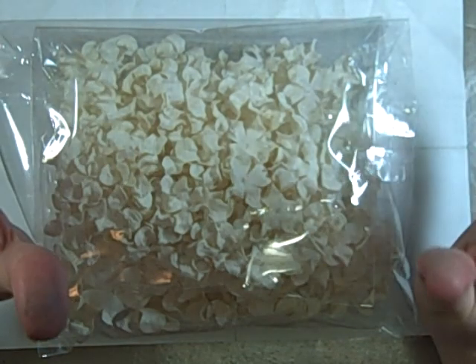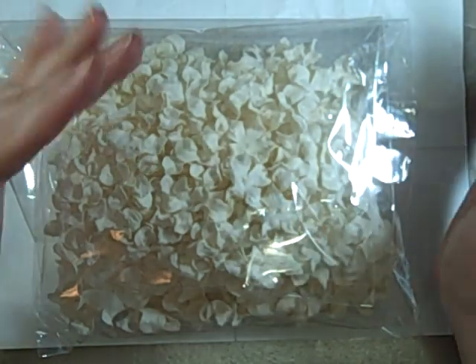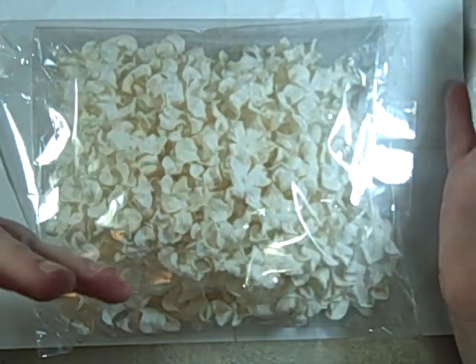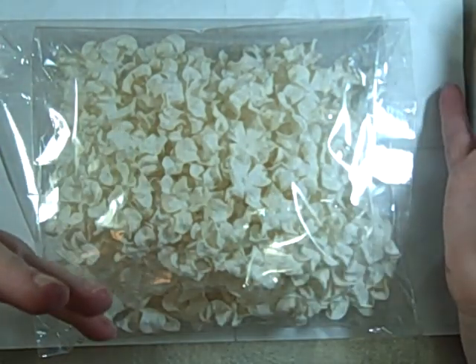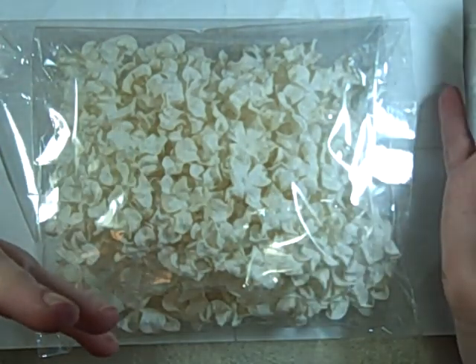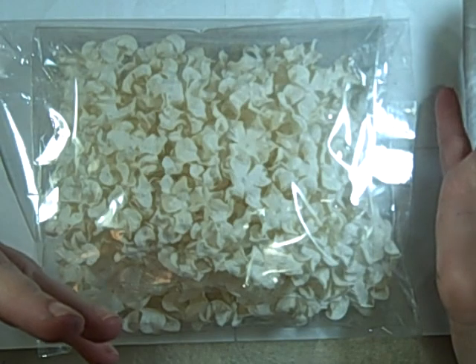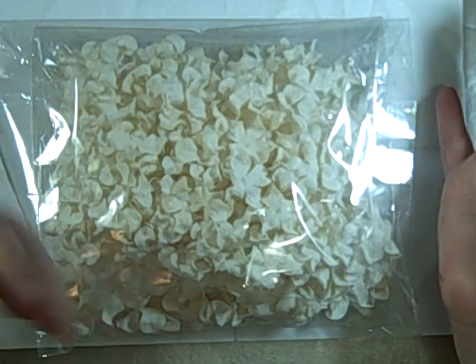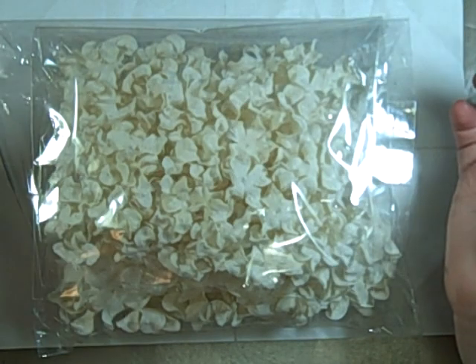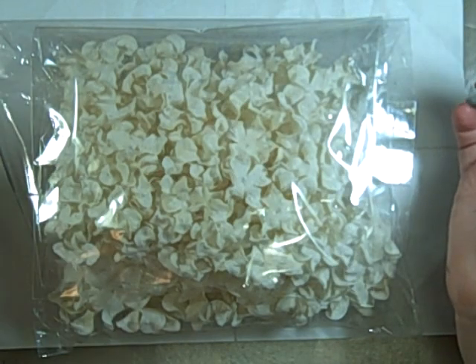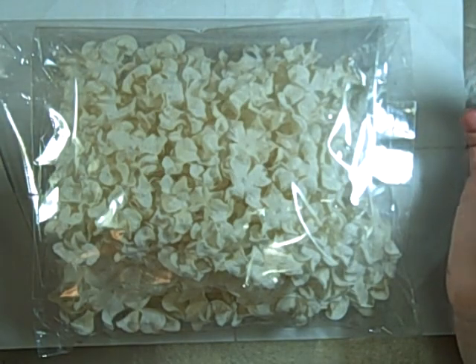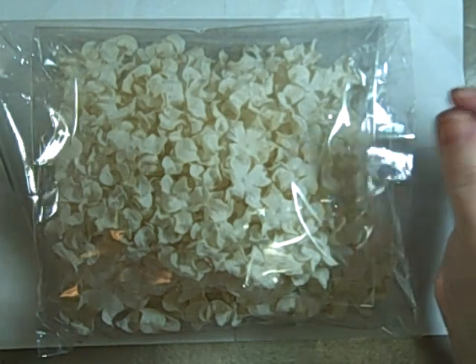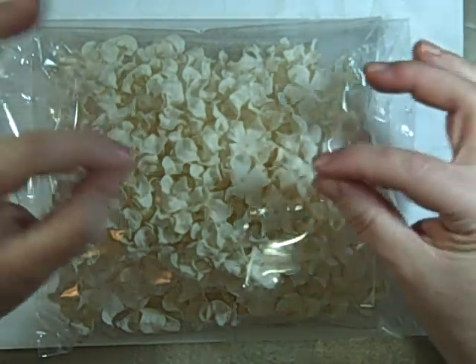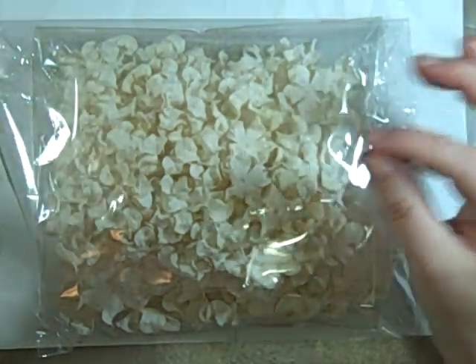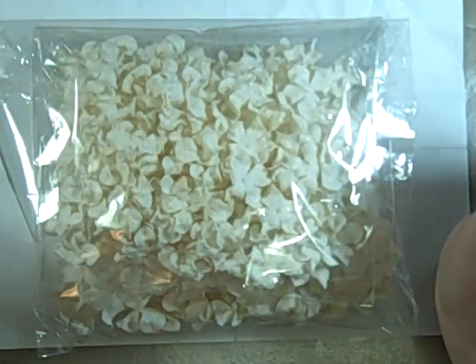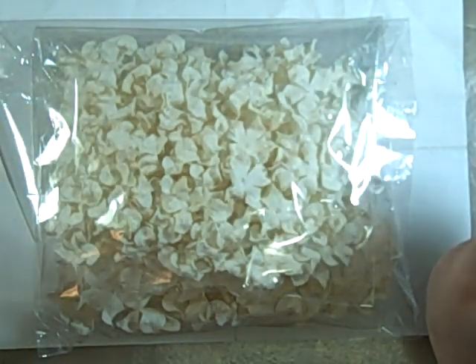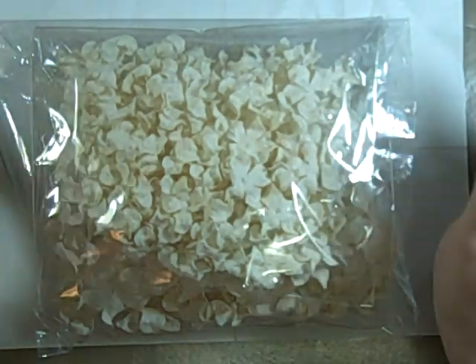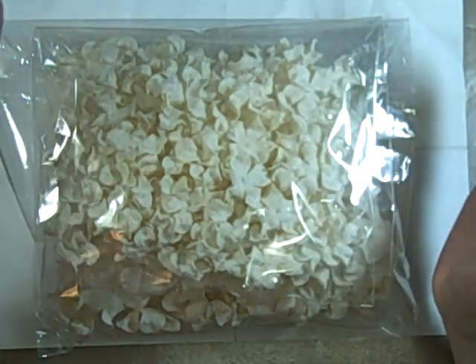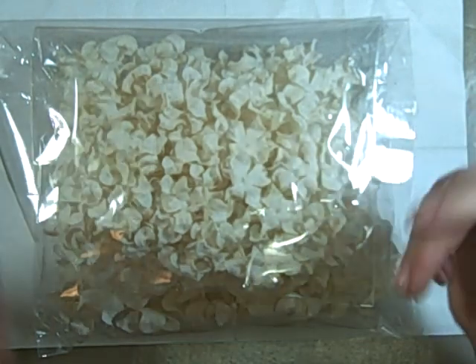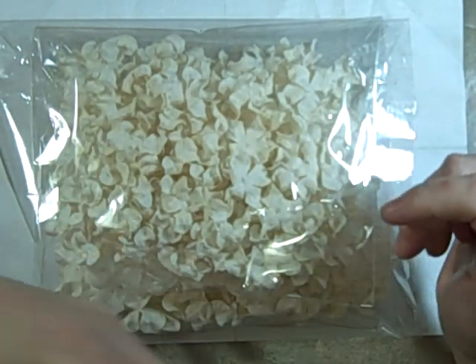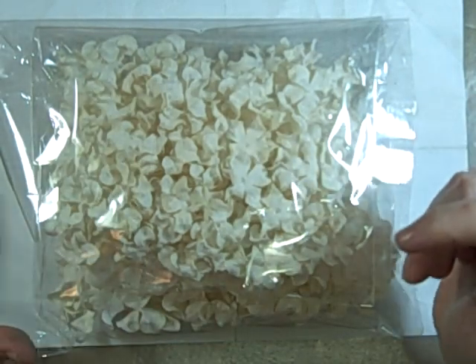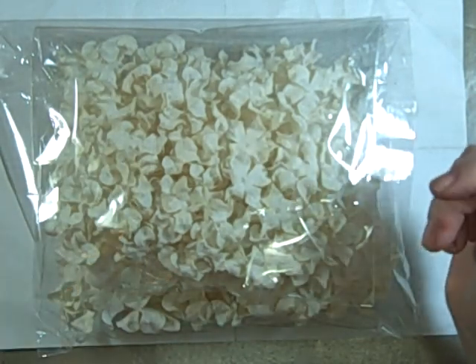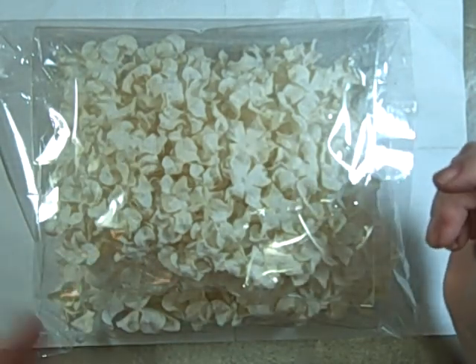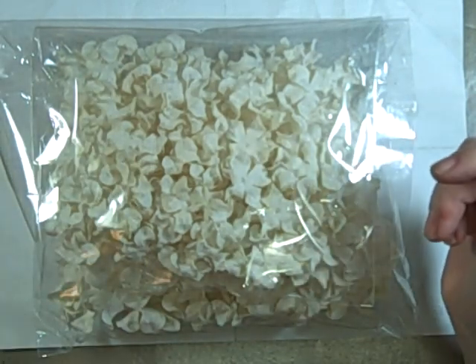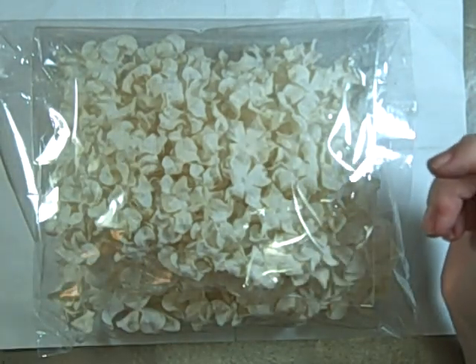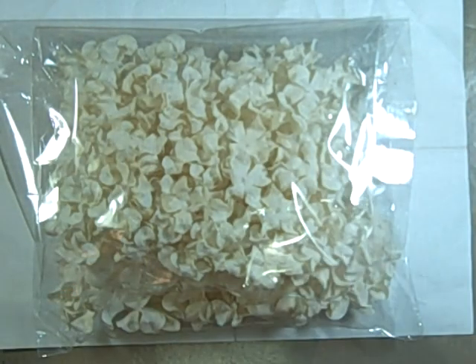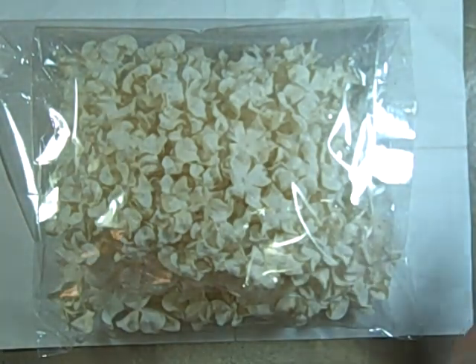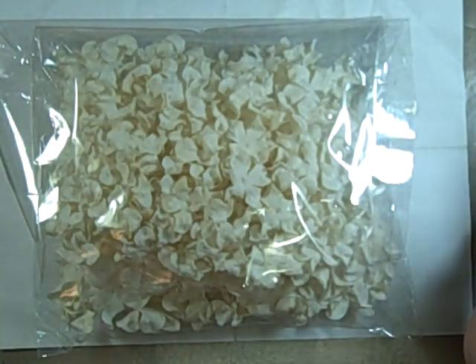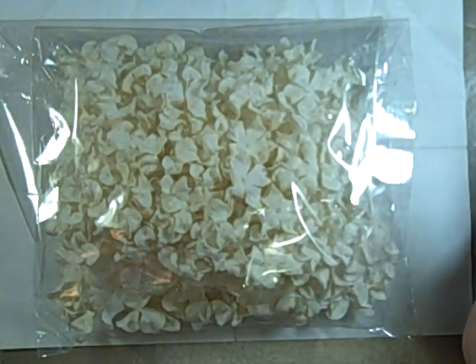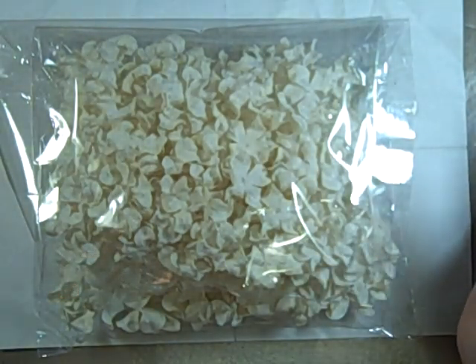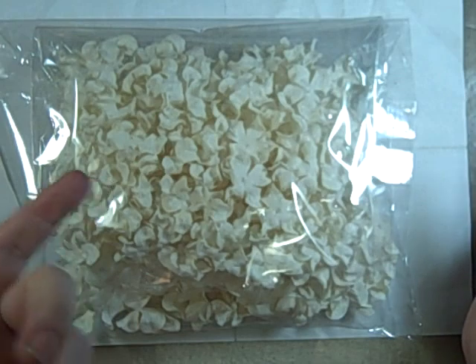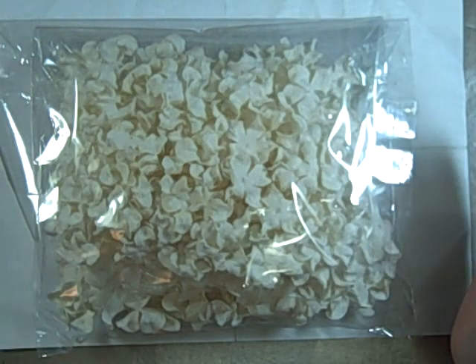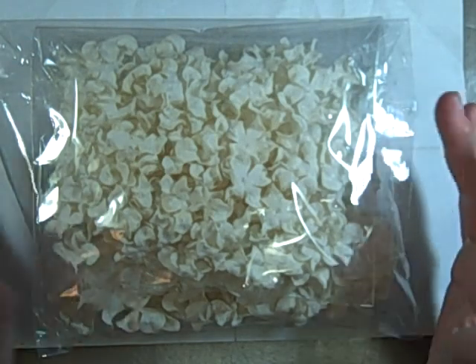I didn't really get much this week. I'm on a little itty-bitty budget. But I did get a few orders in, and then picked up a few things with some of my 50% off coupons.